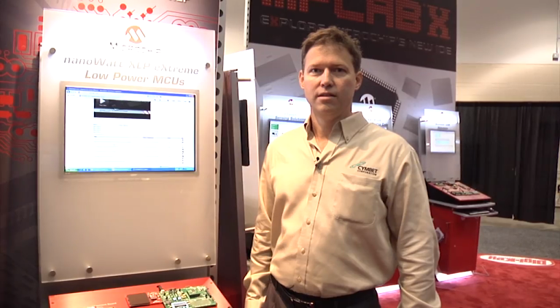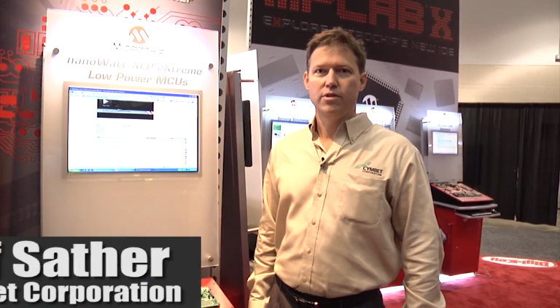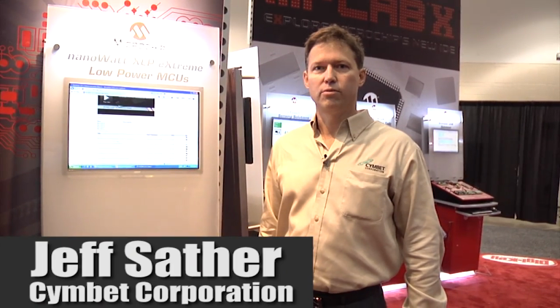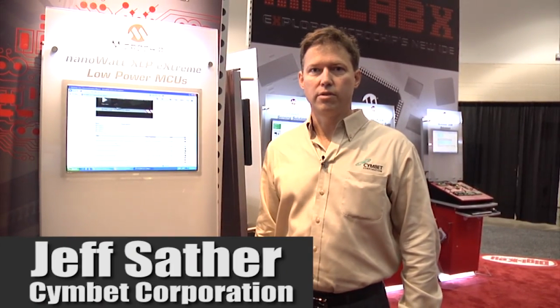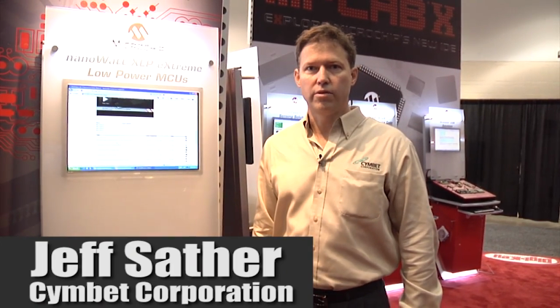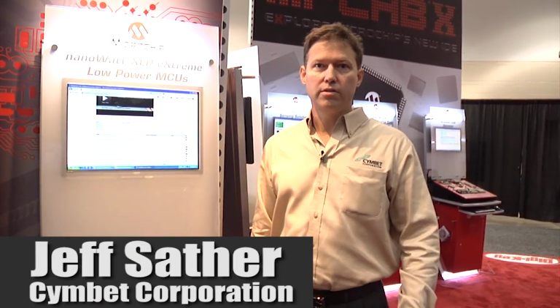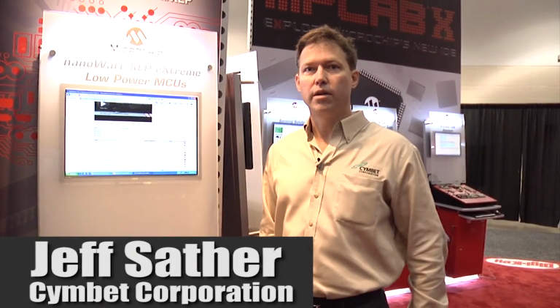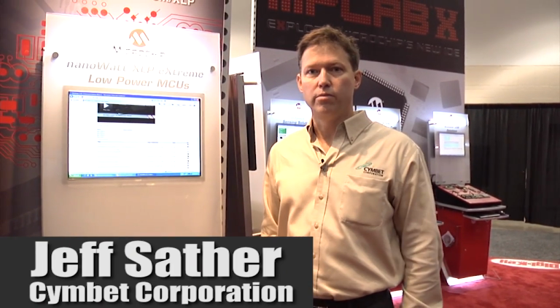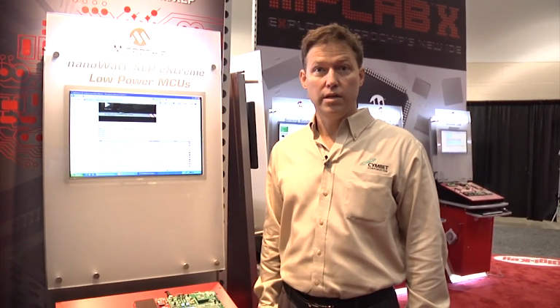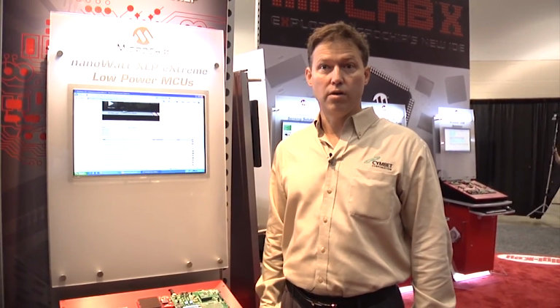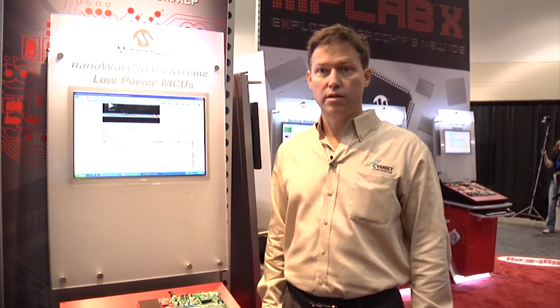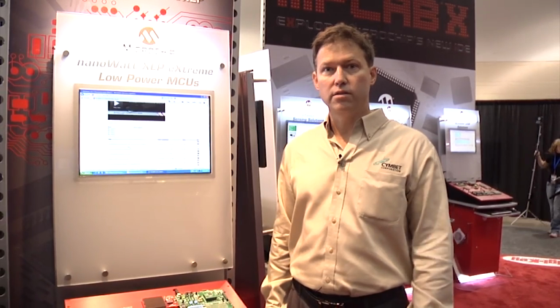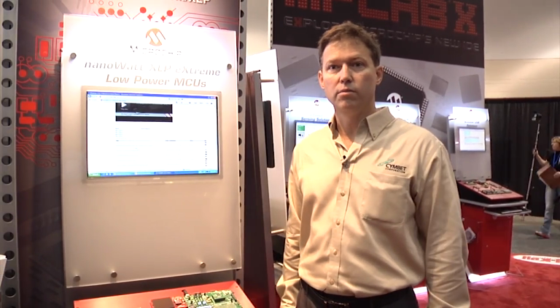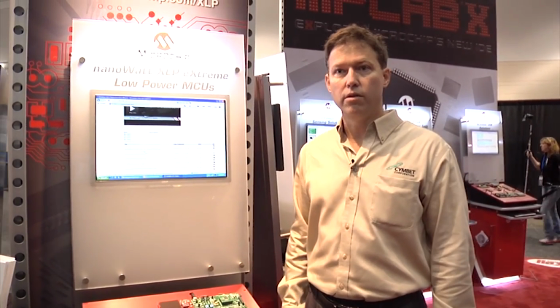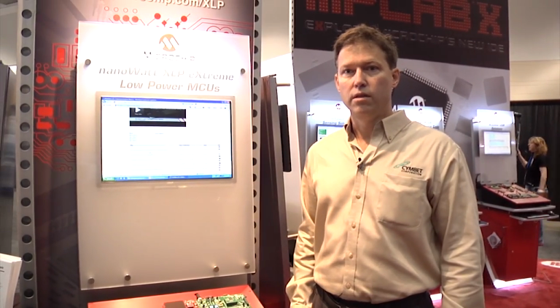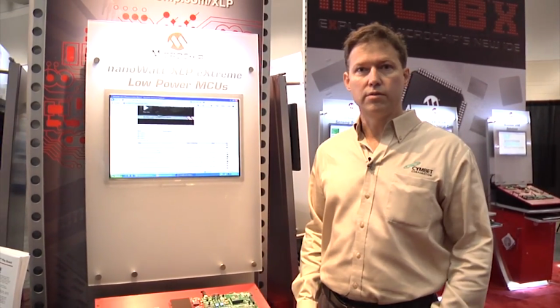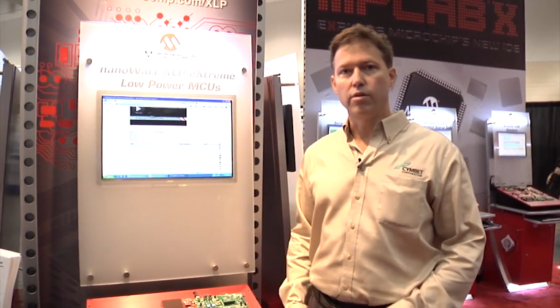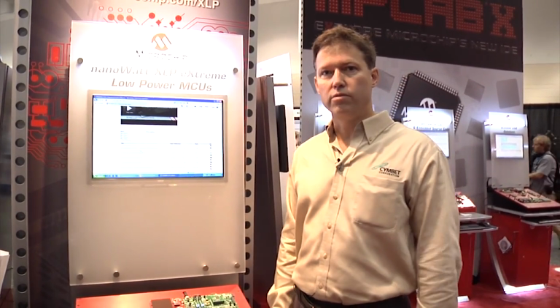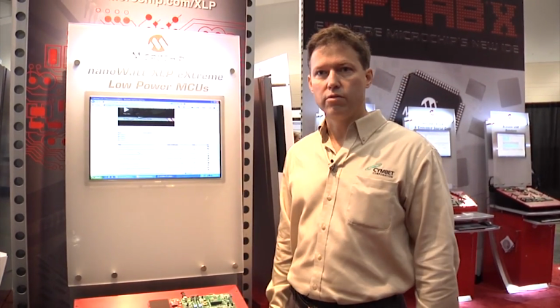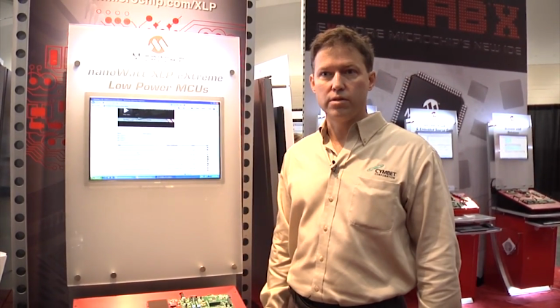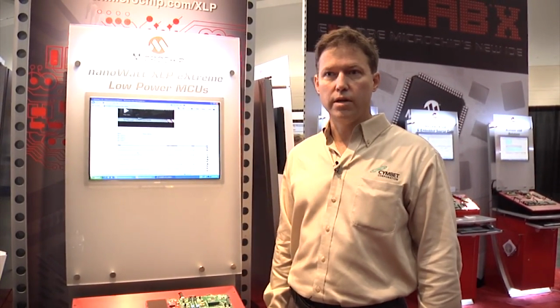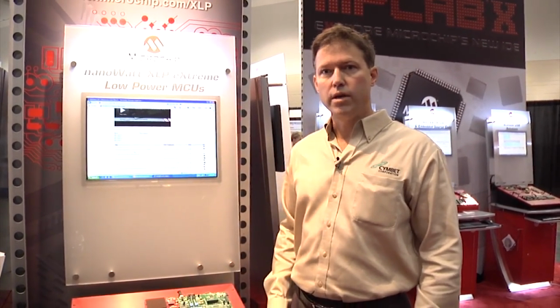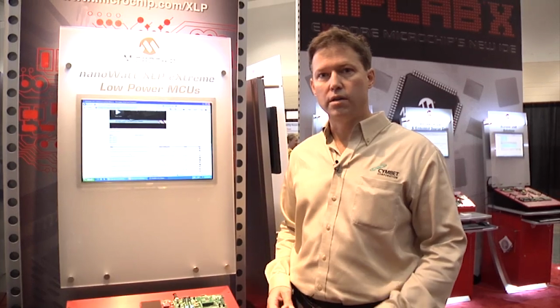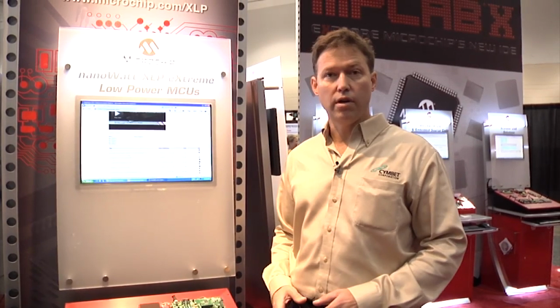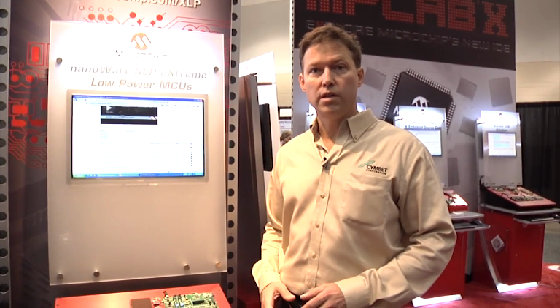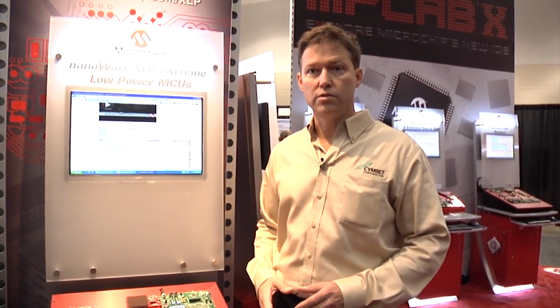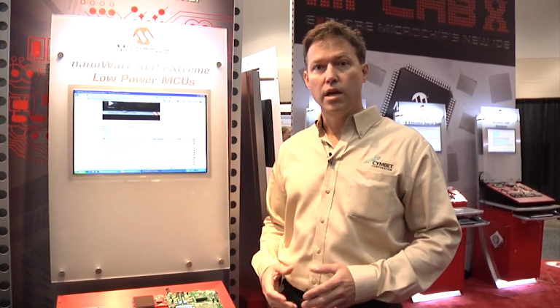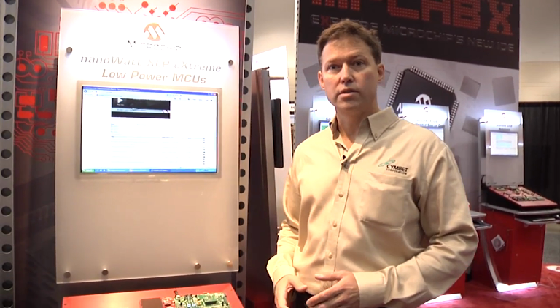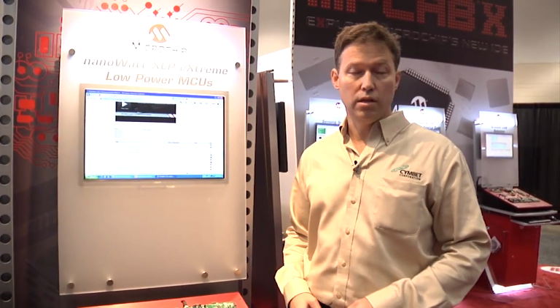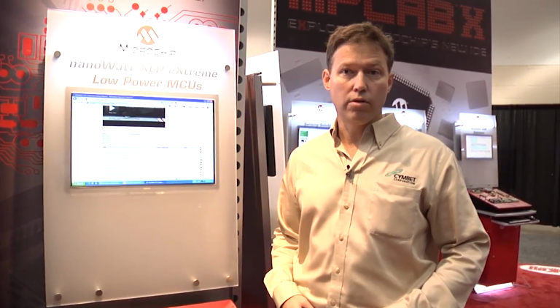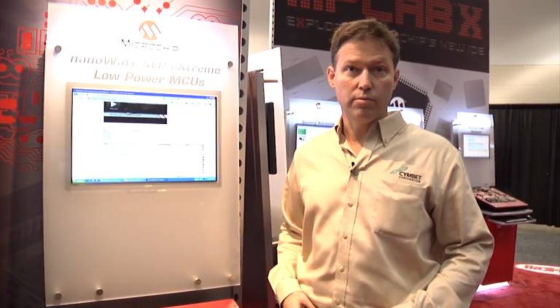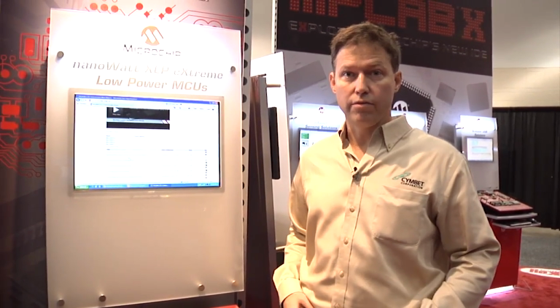Hi, I'm Chuck Sather with Symbet Corporation. I'm here today at the Microchip booth at ESC Boston, and I'd like to tell you a little bit about the results of a collaboration between Microchip and Symbet based on energy harvesting technology and the XLP low-power development platform.